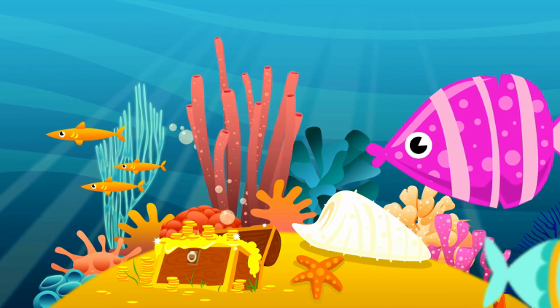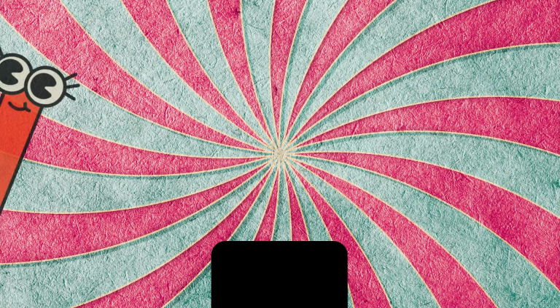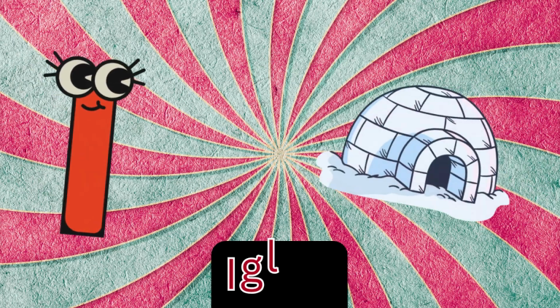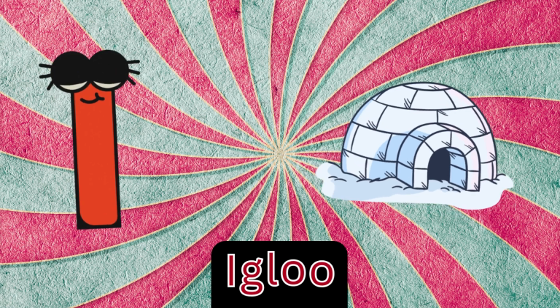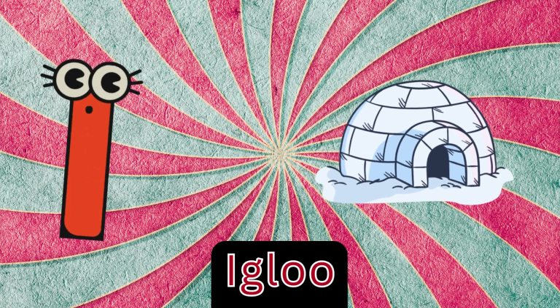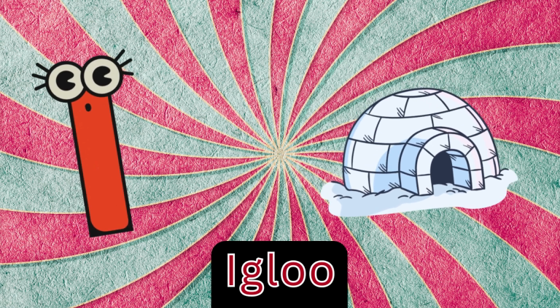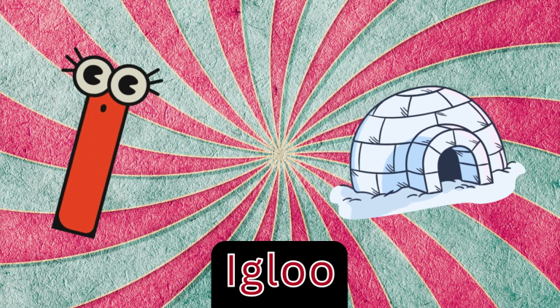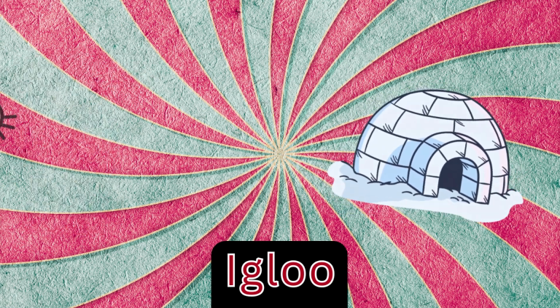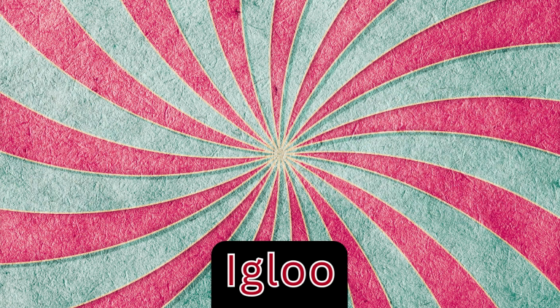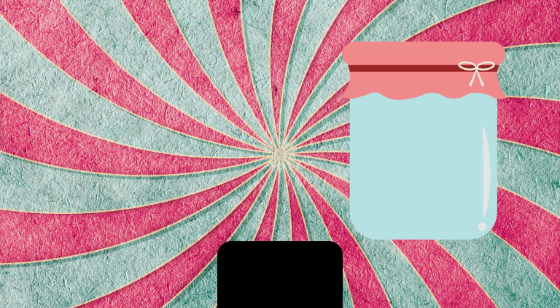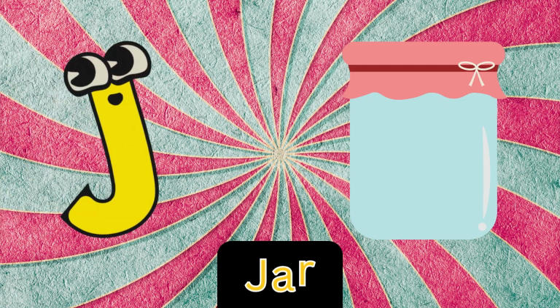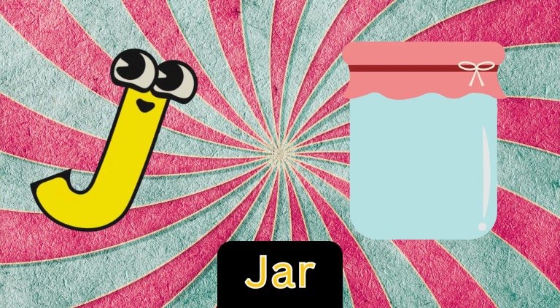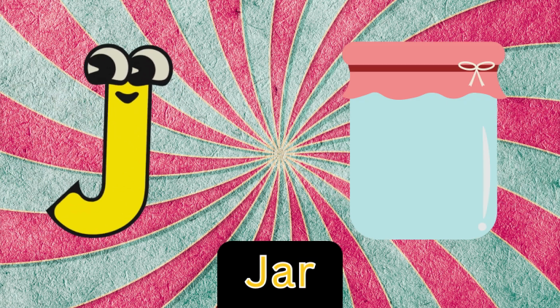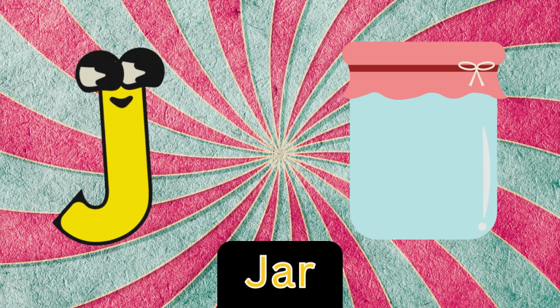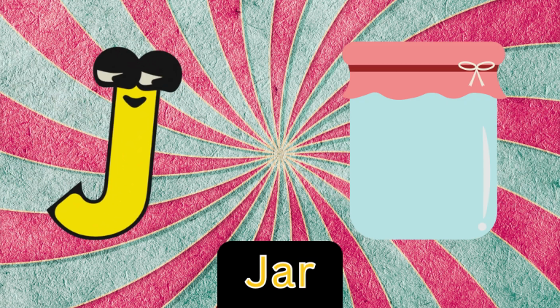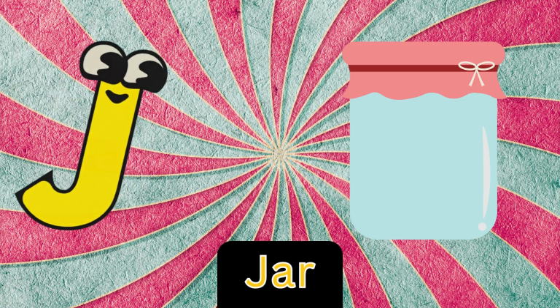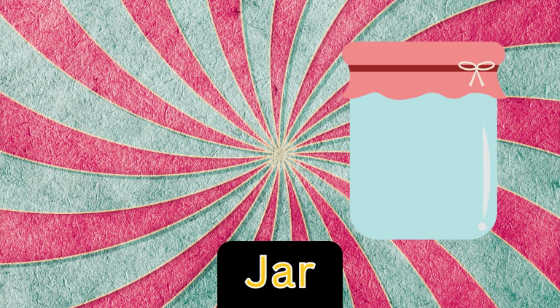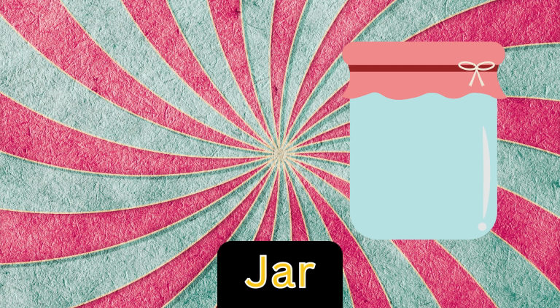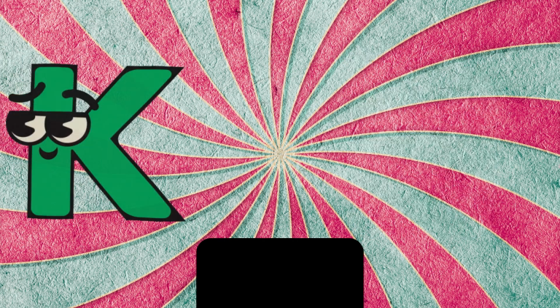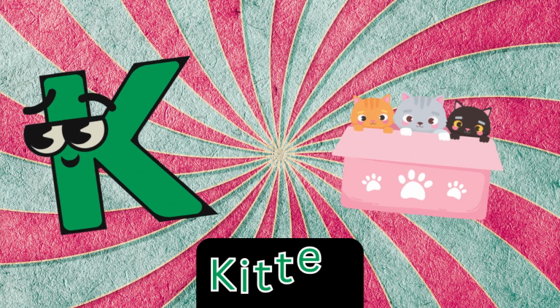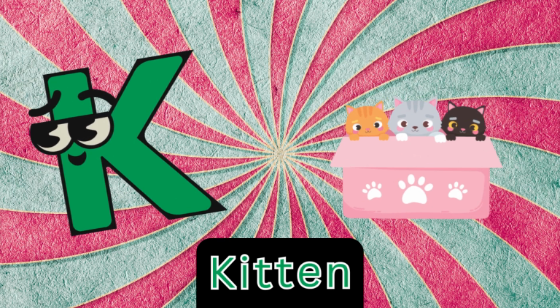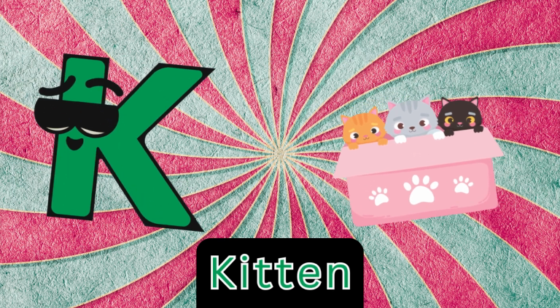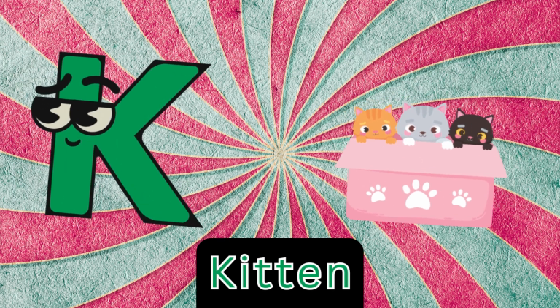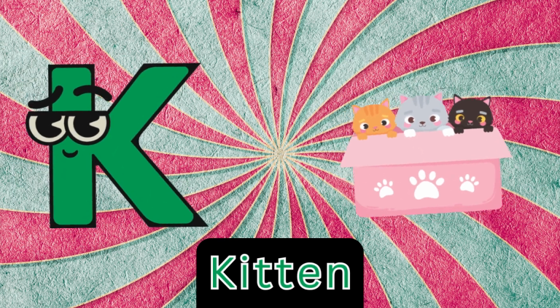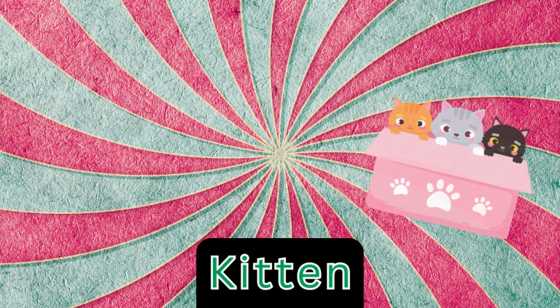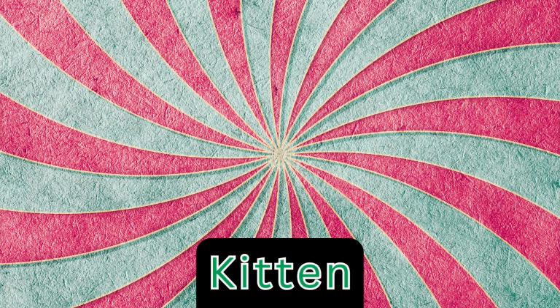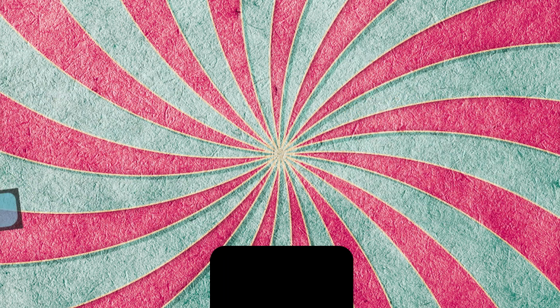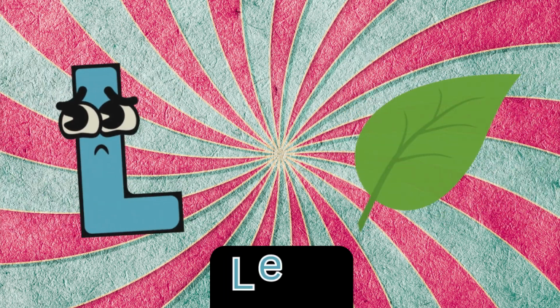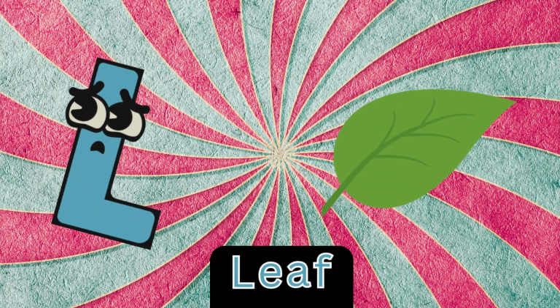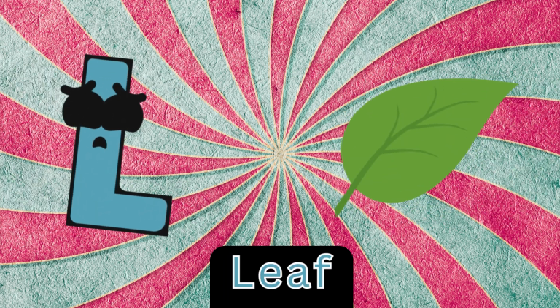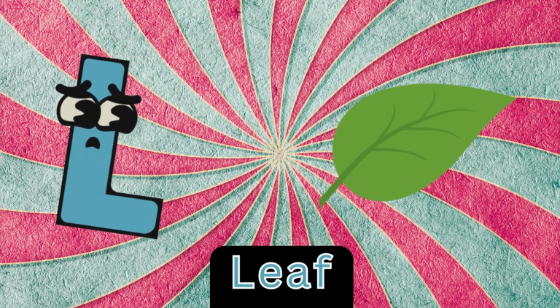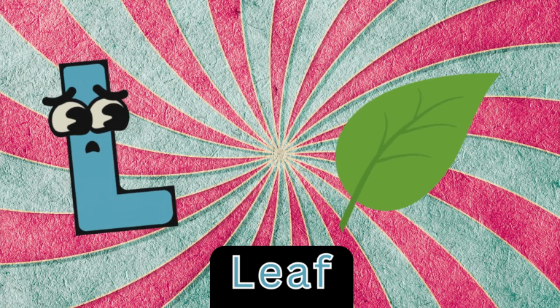I is for igloo, i-i-igloo. J is for jar, j-jar. K is for kitten, k-k-kitten. L is for leaf, l-leaf.